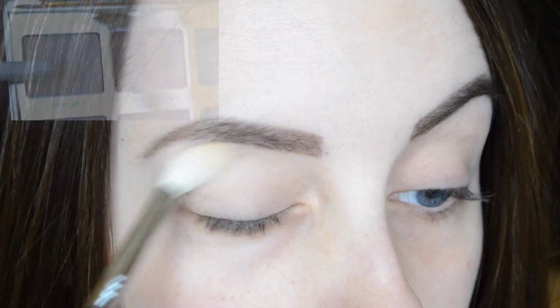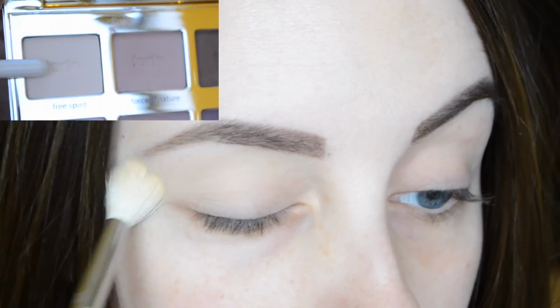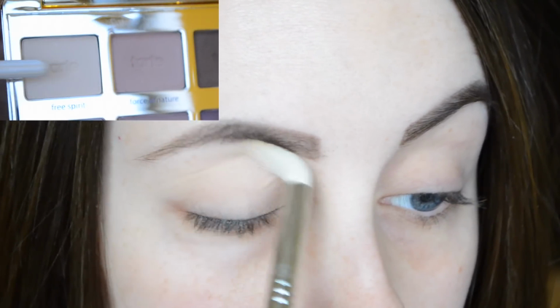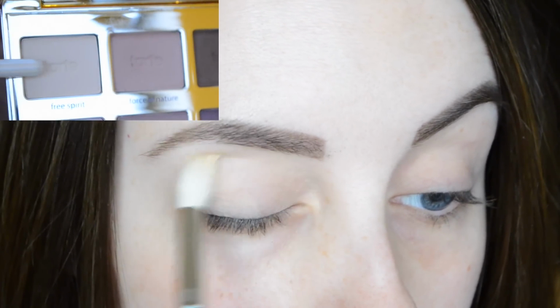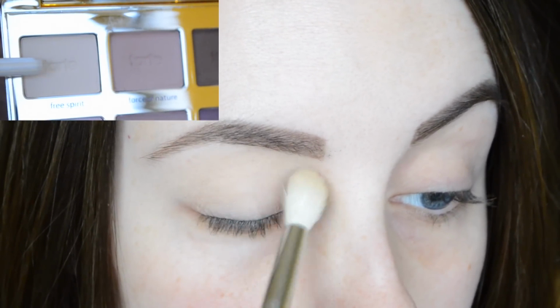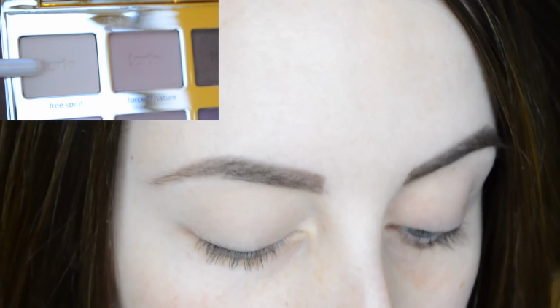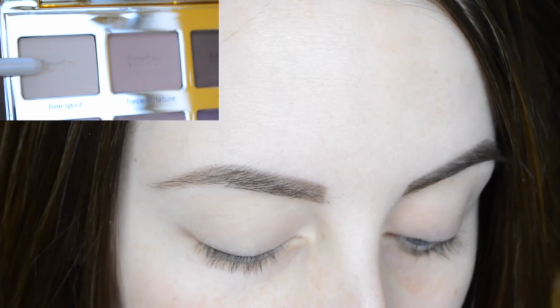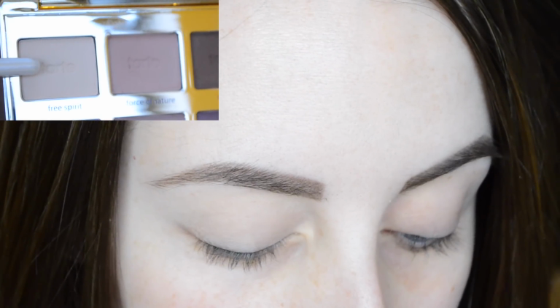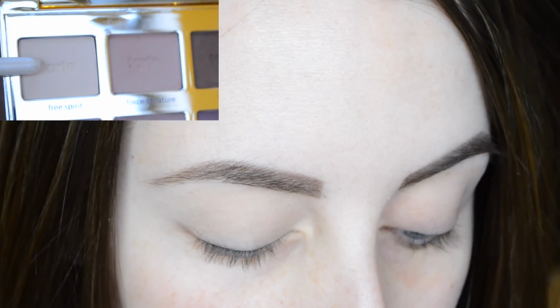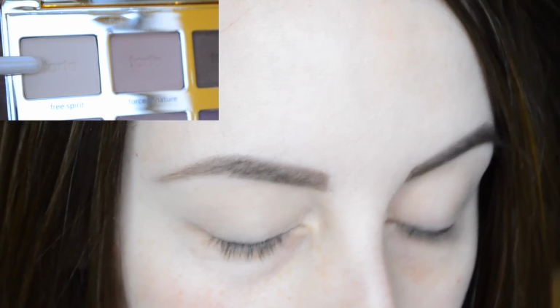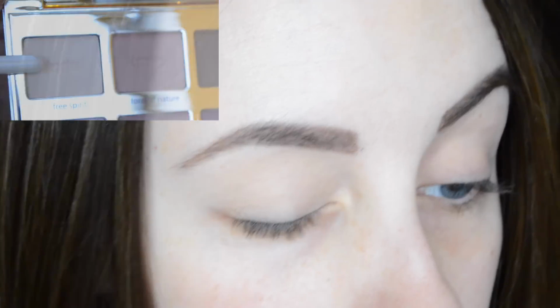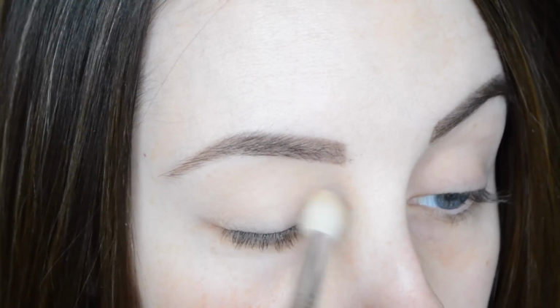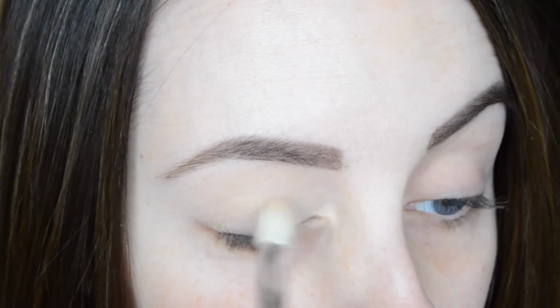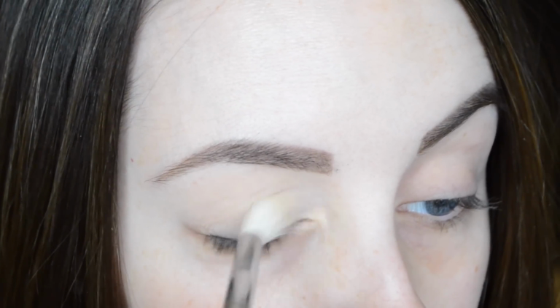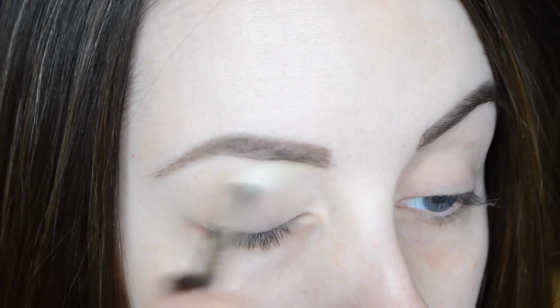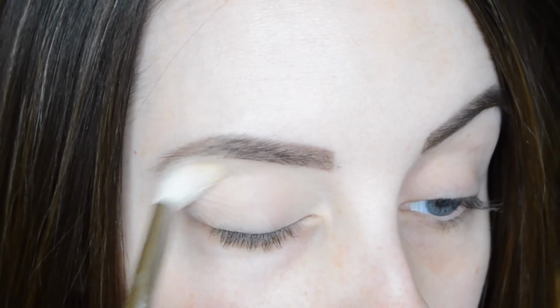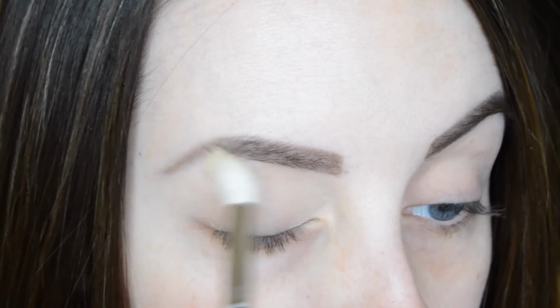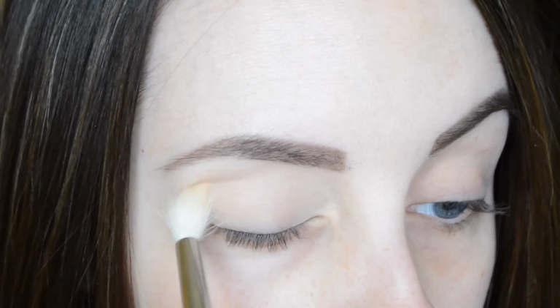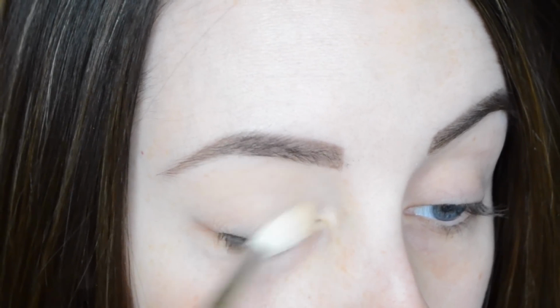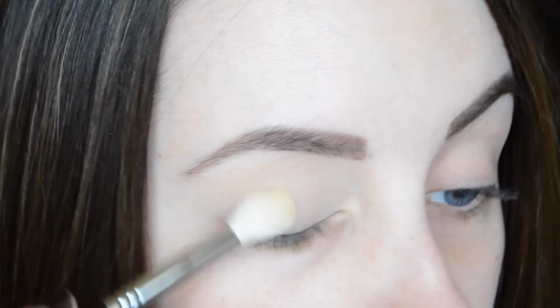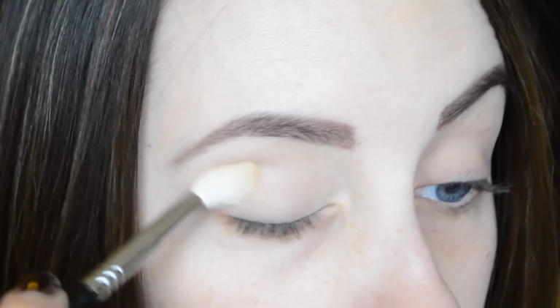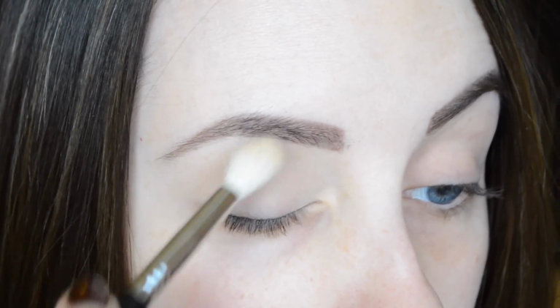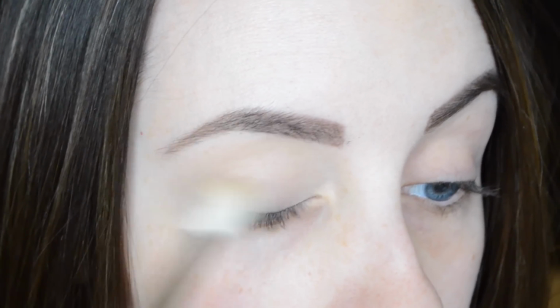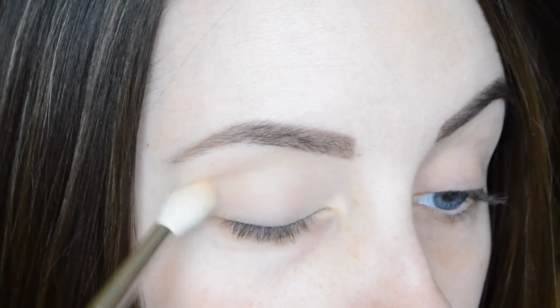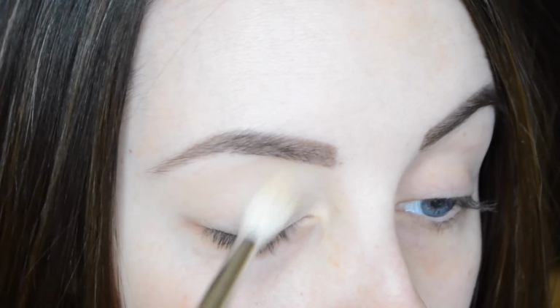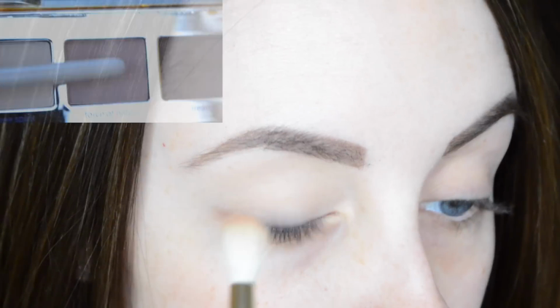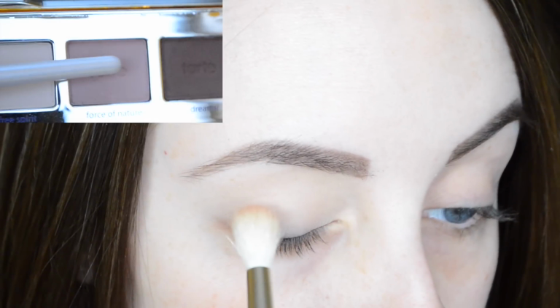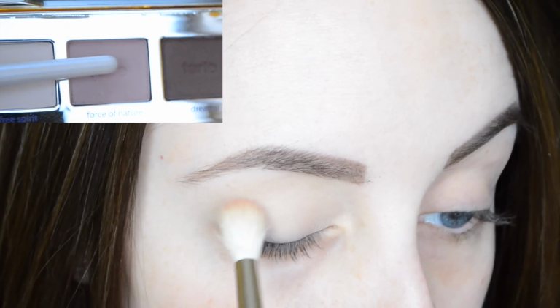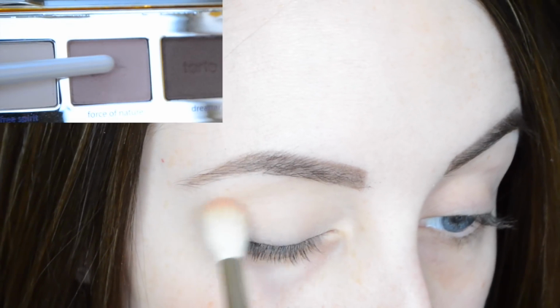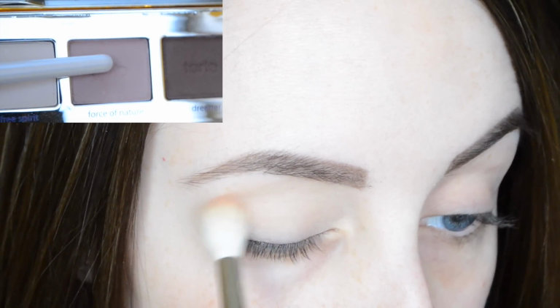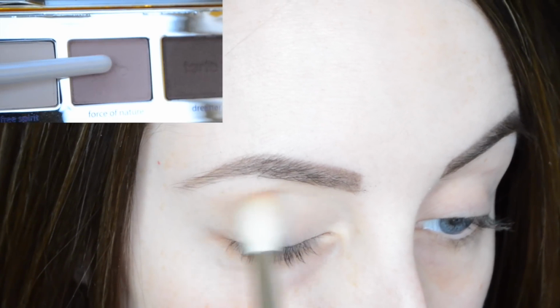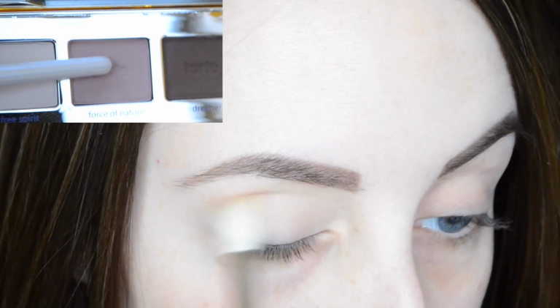We're going to start off with the buttery shade called 'Free Spirit' — we're going to brush this all over the lid and up to the brow bone. Once we've got that nice blank canvas, we're going to be taking the shade 'Force of Nature'.